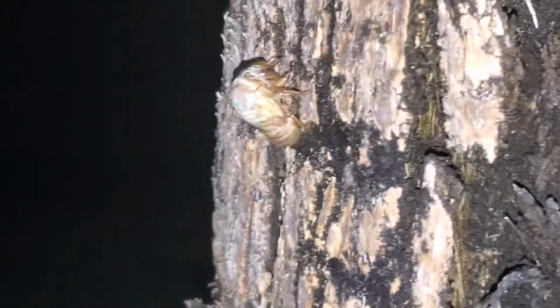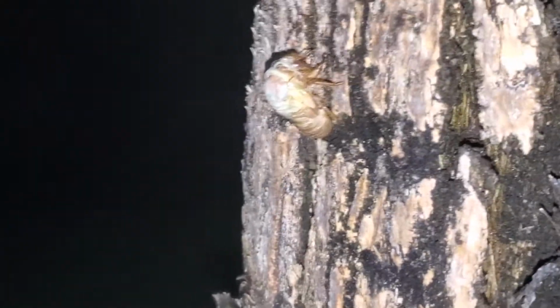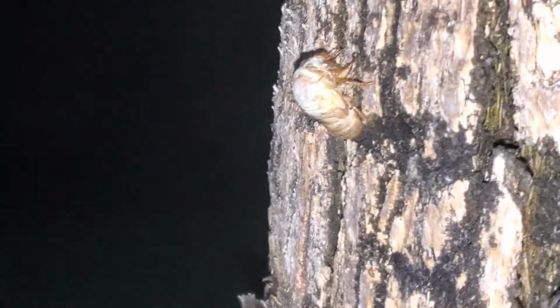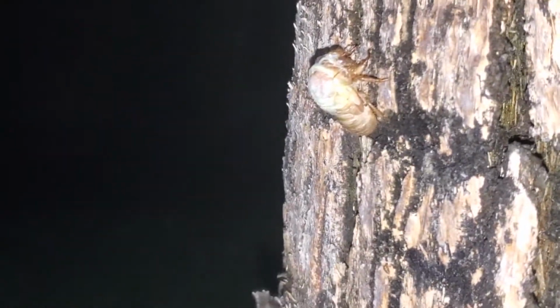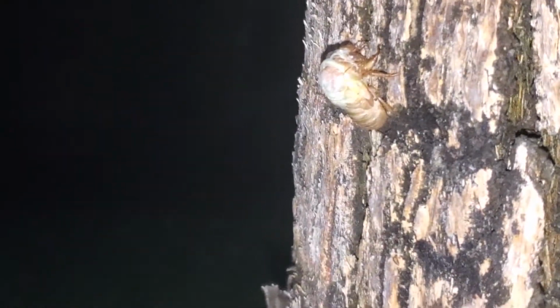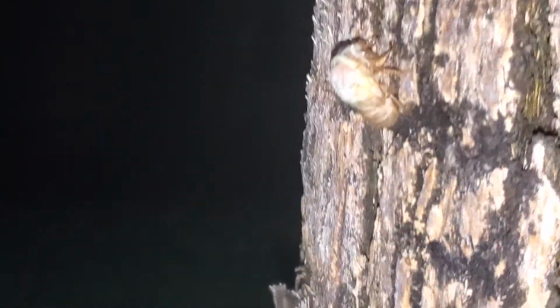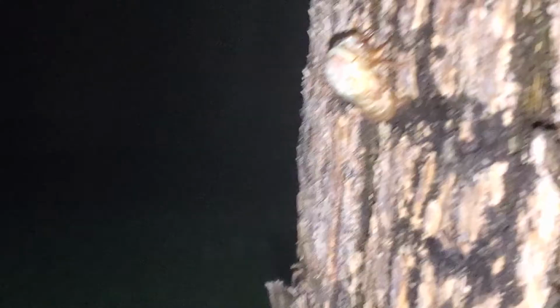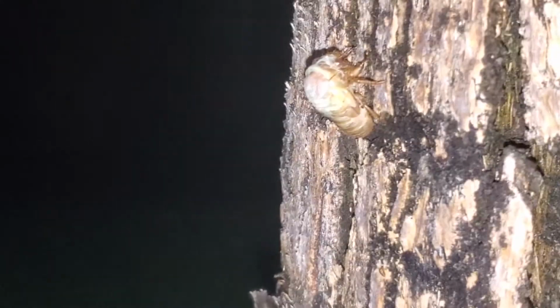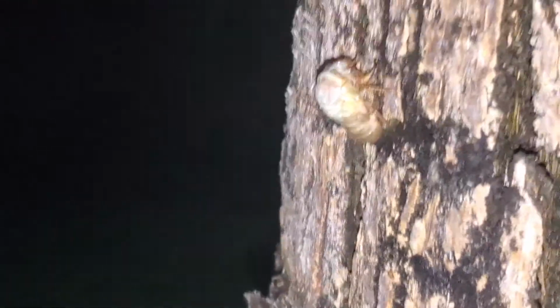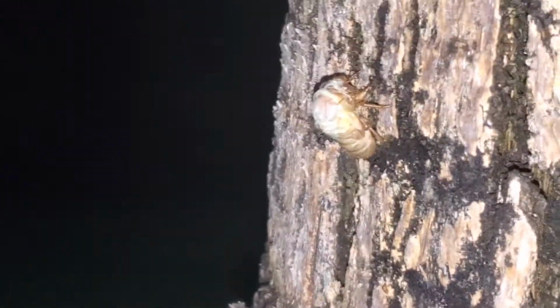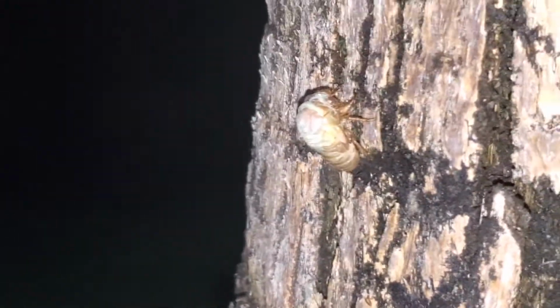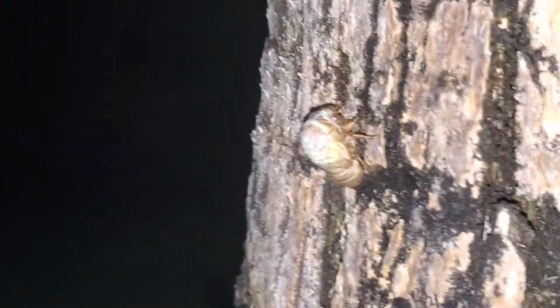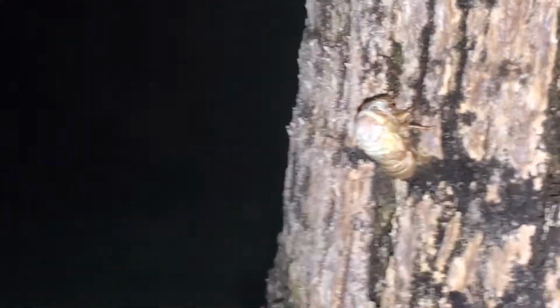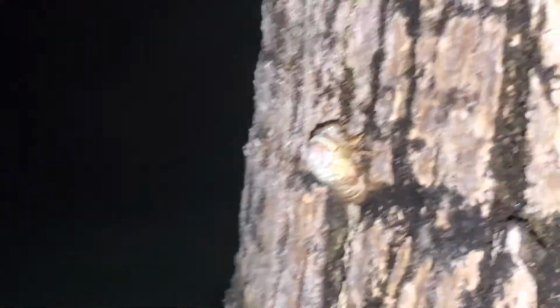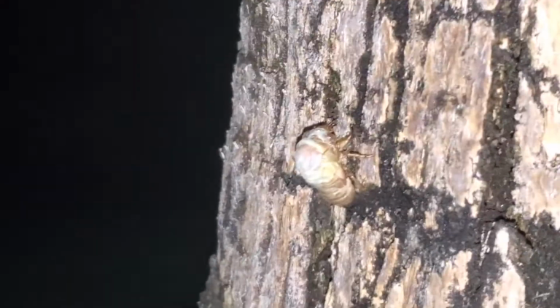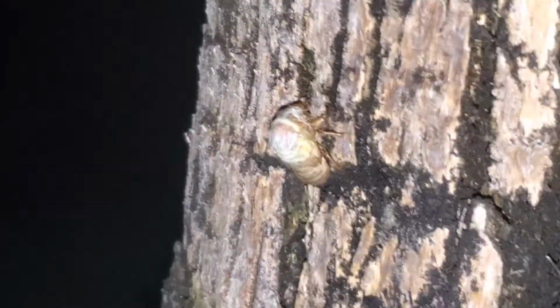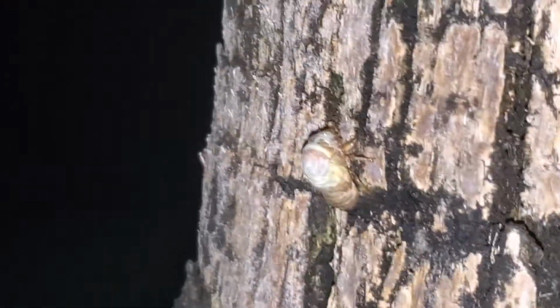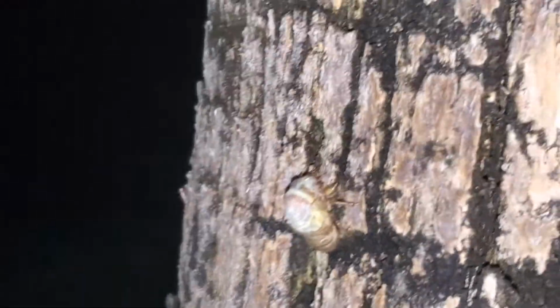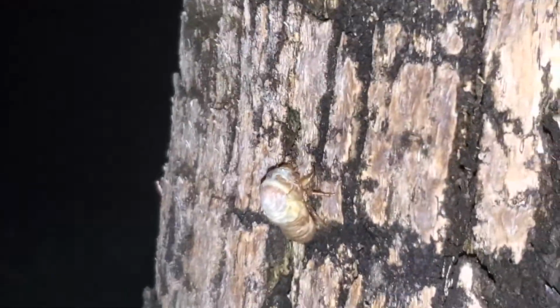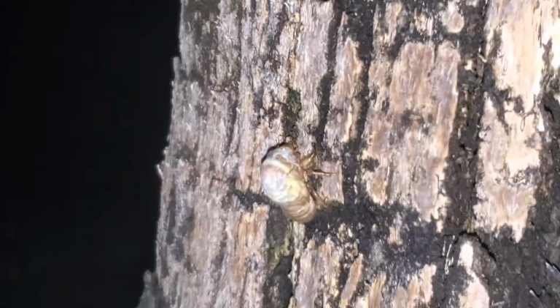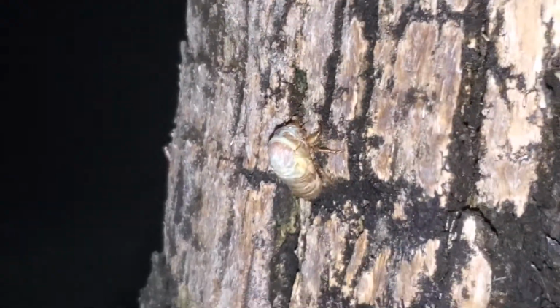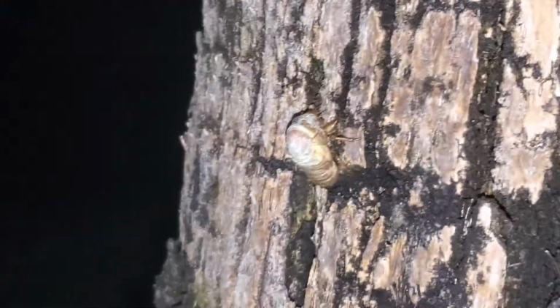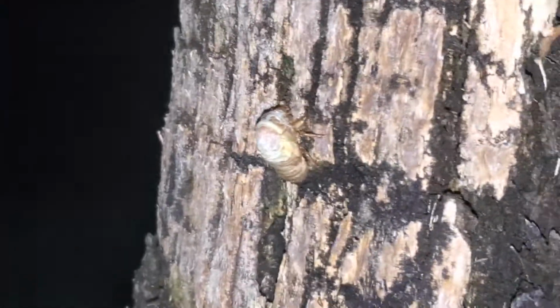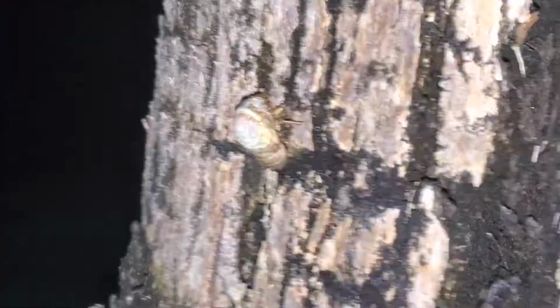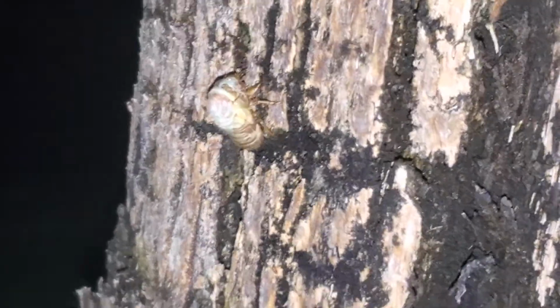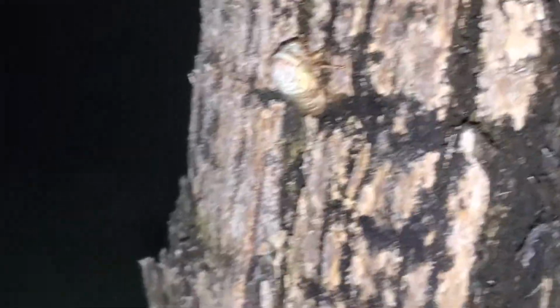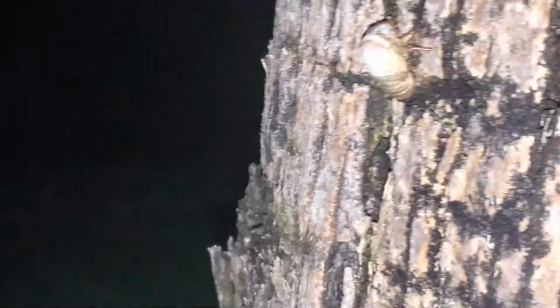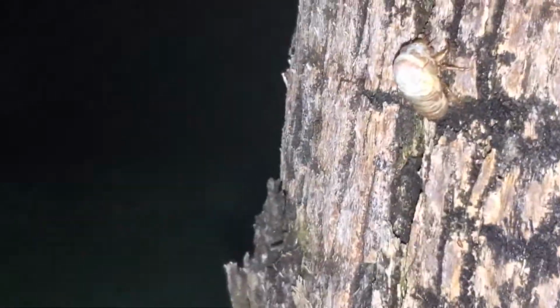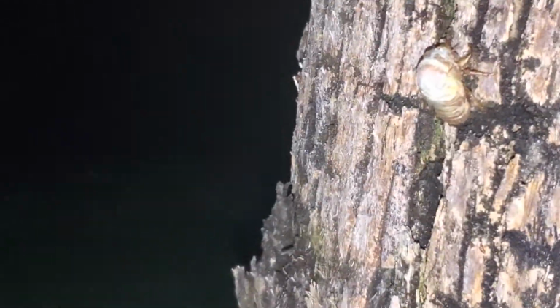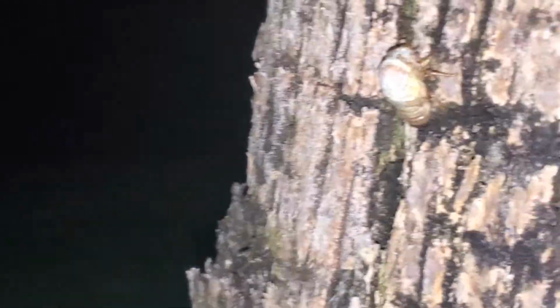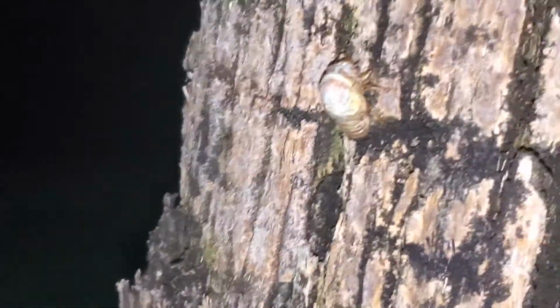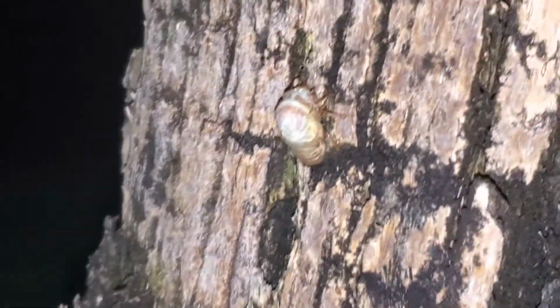Cicadas will make lots of noise and breed. They emerge out of the ground every 13 to 17 years, depending on species and location.